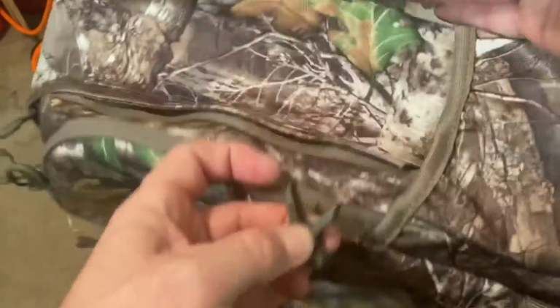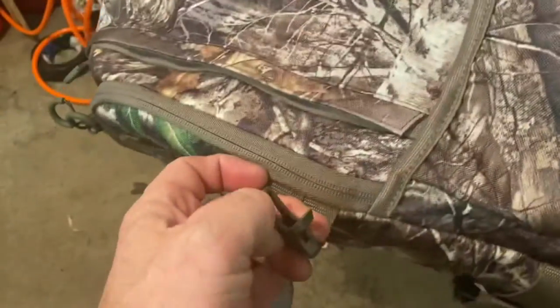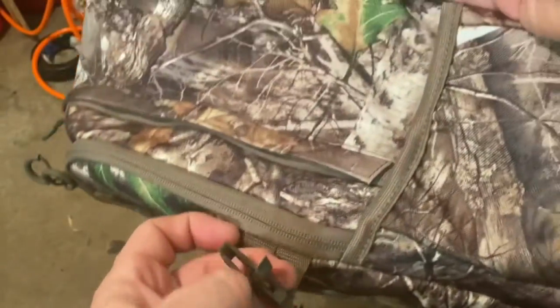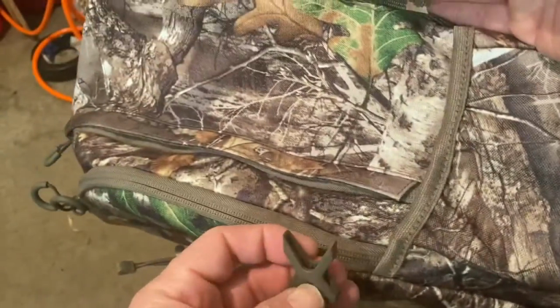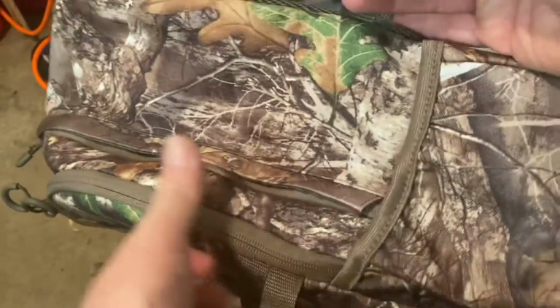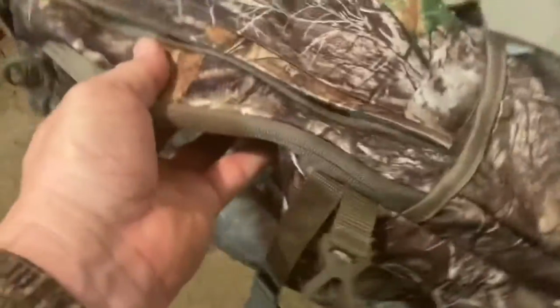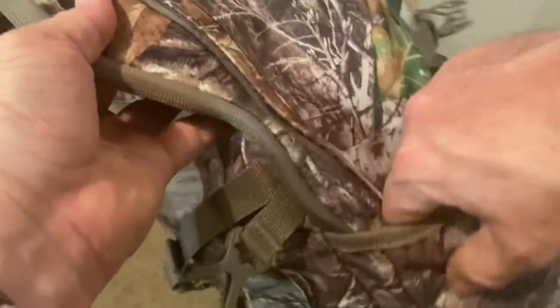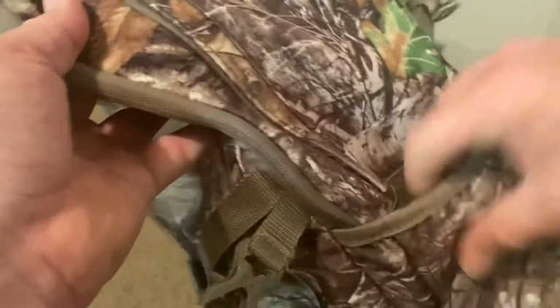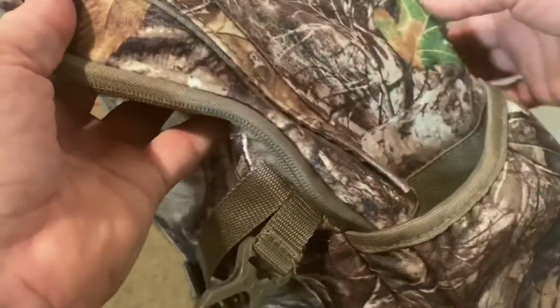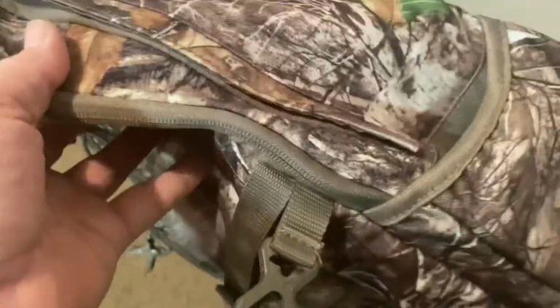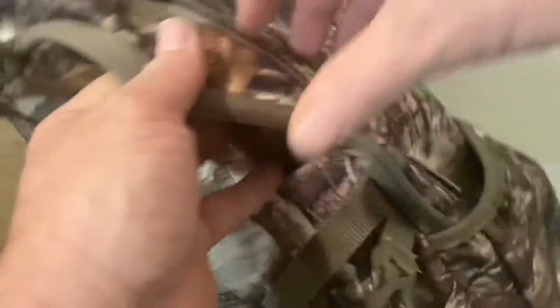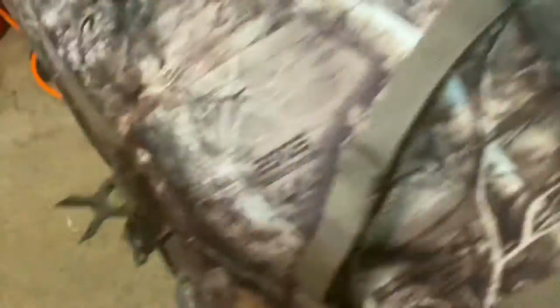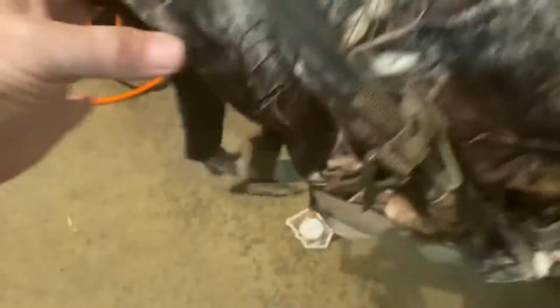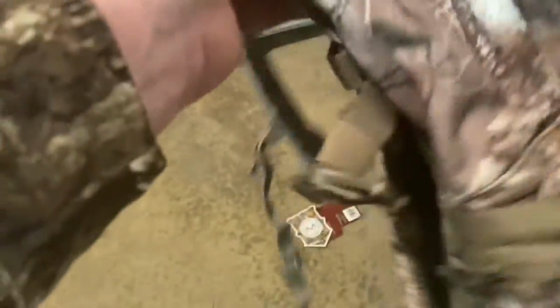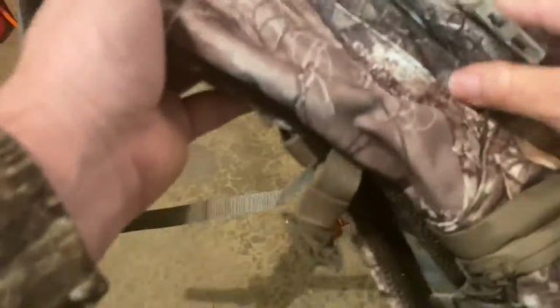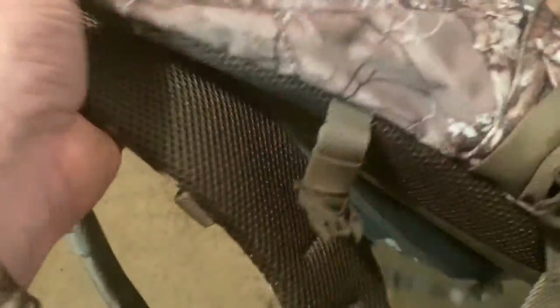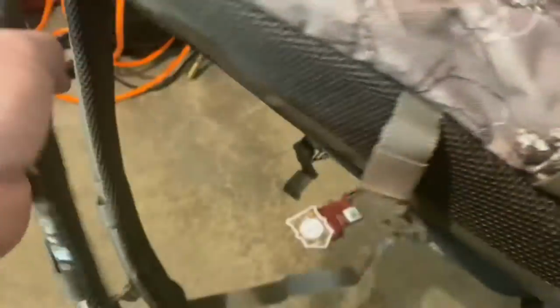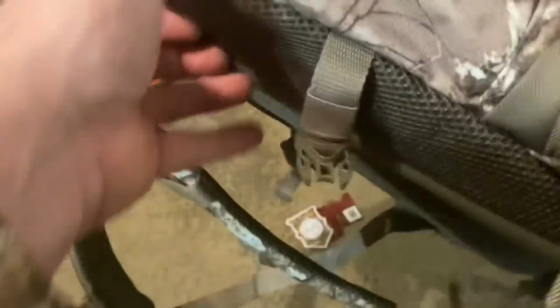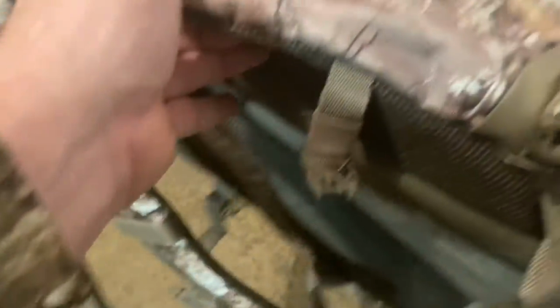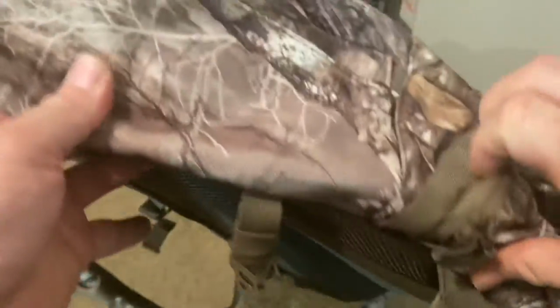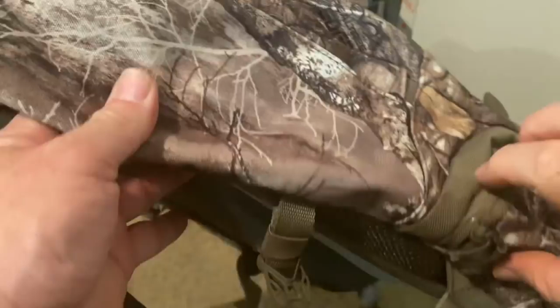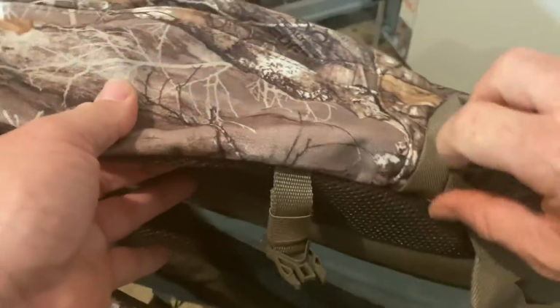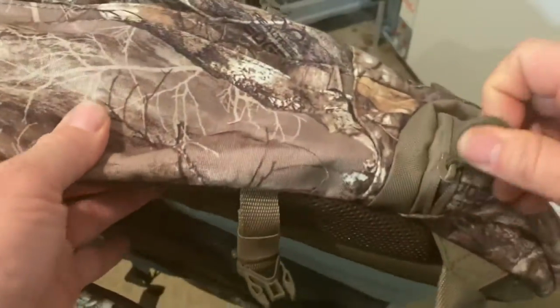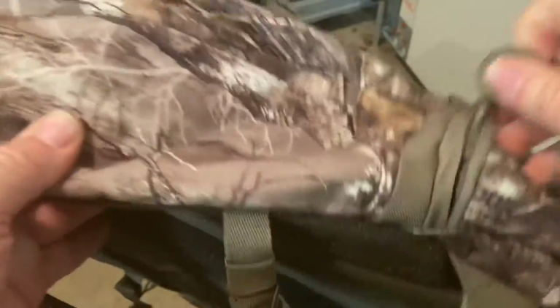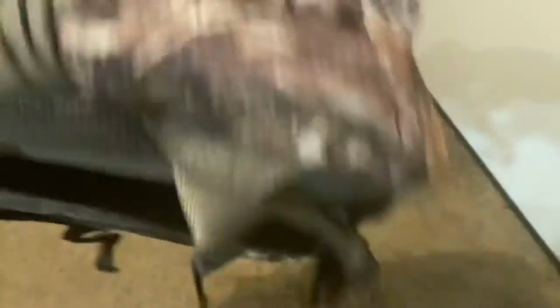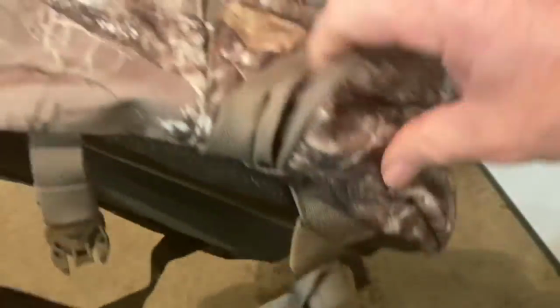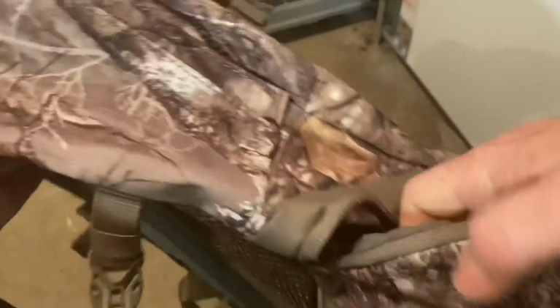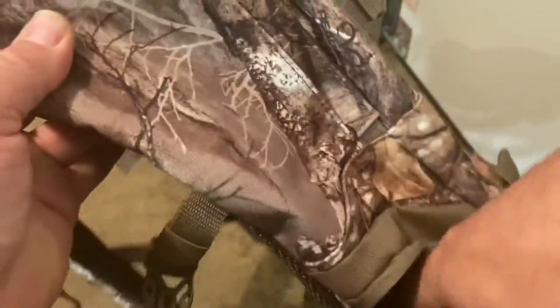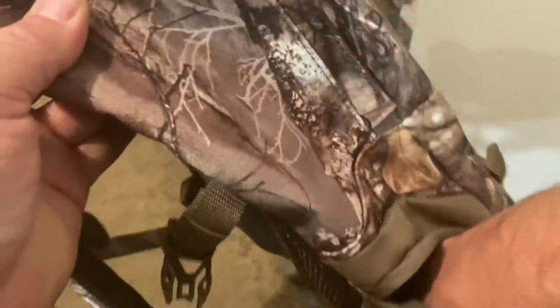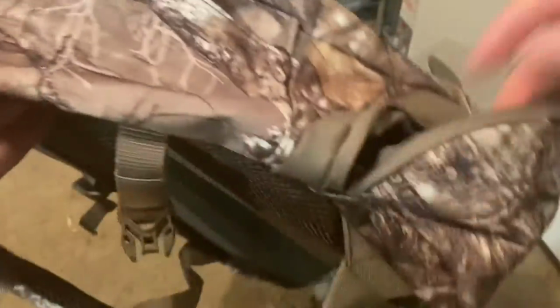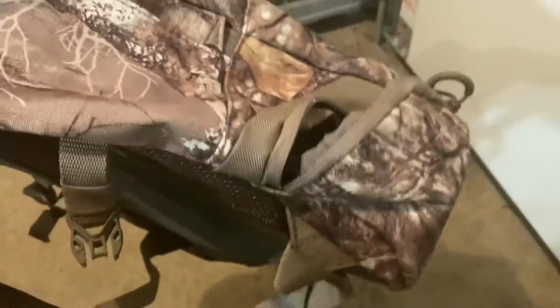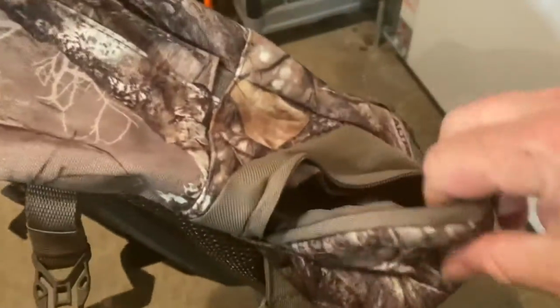We have straps on the side with a pocket — an open pocket on one side and a zip-up pocket on the other.